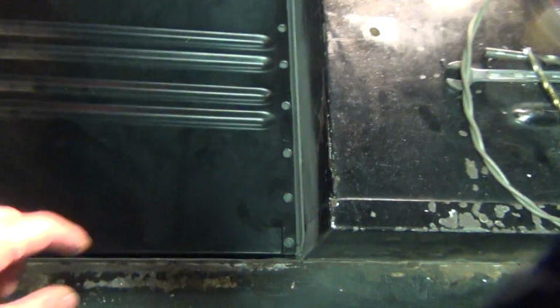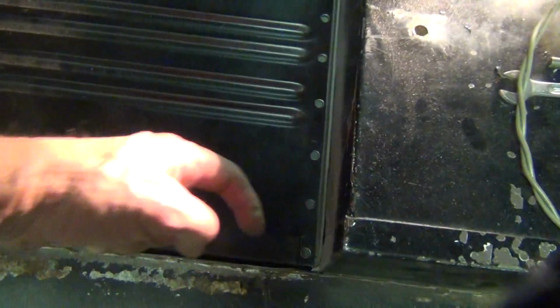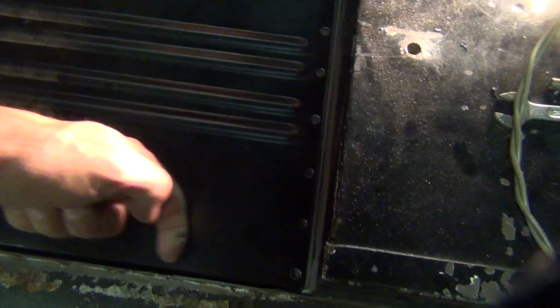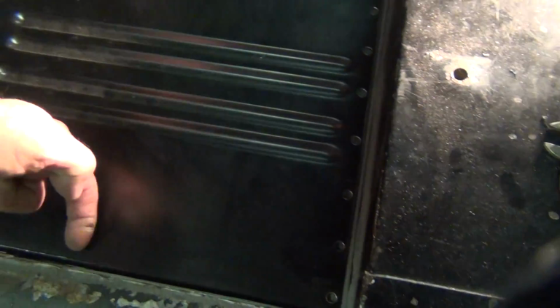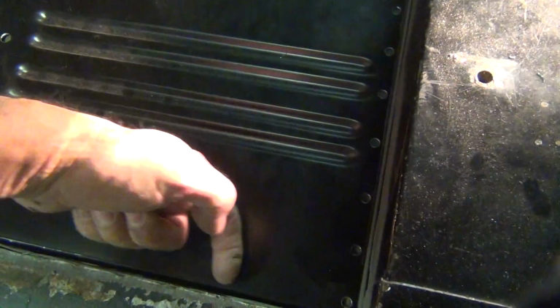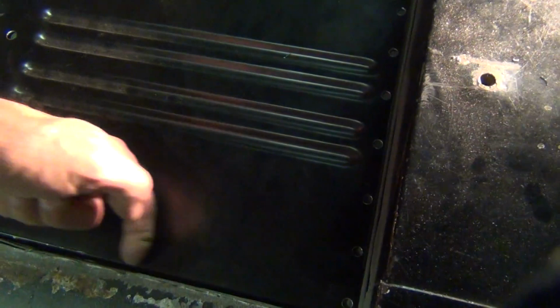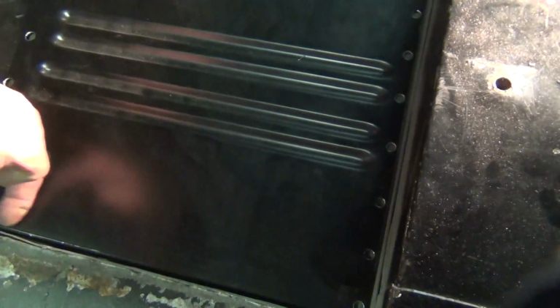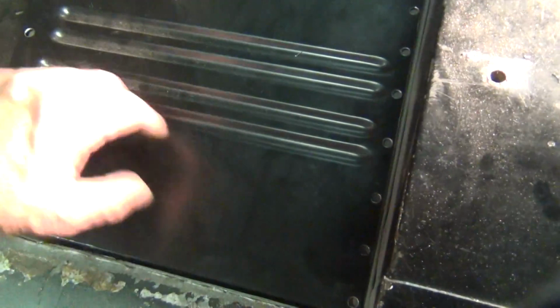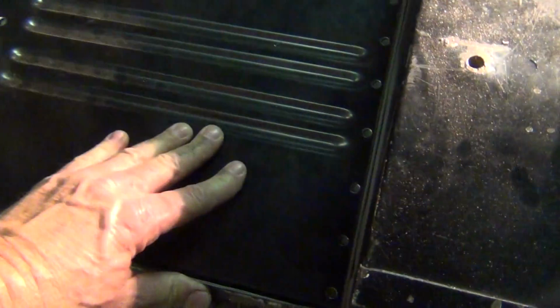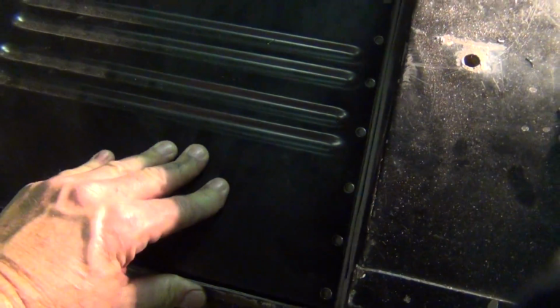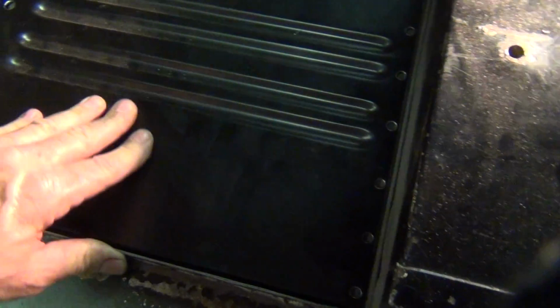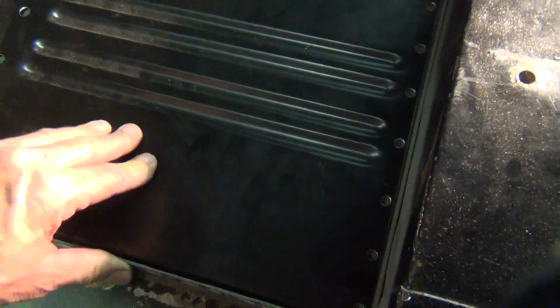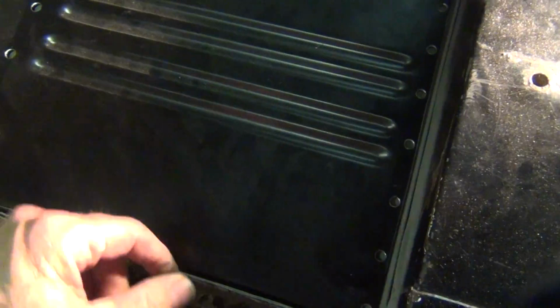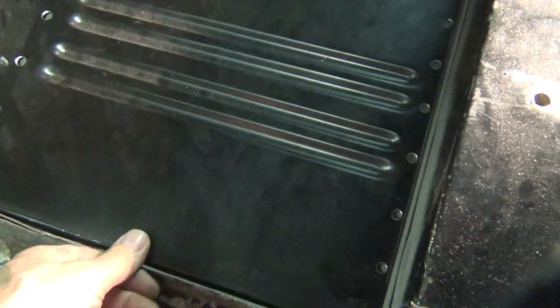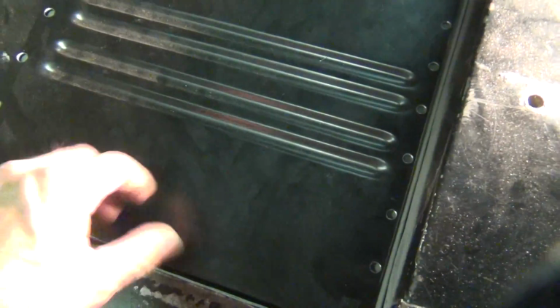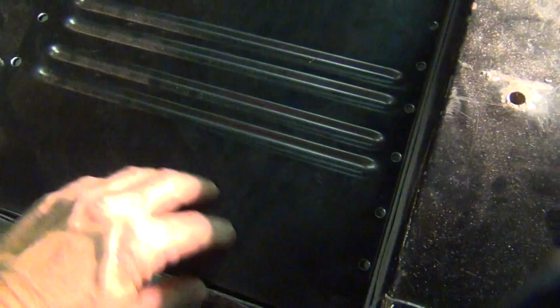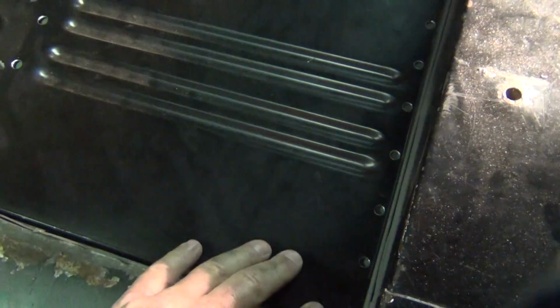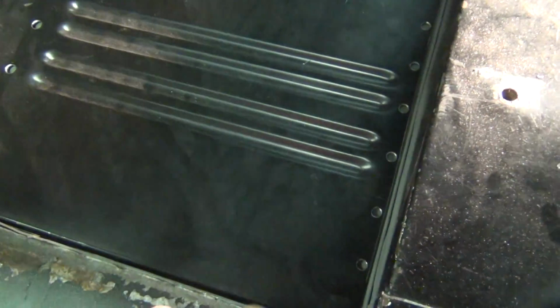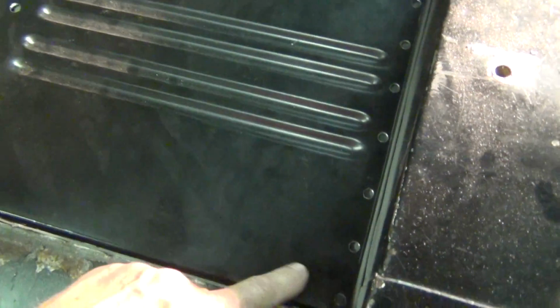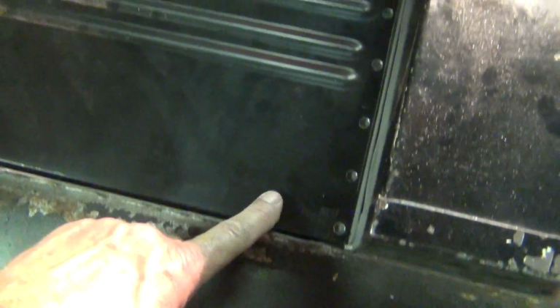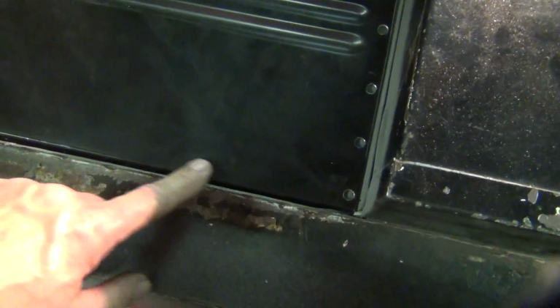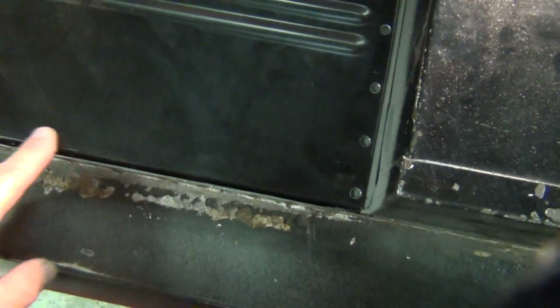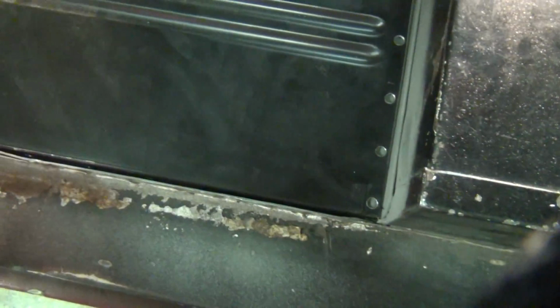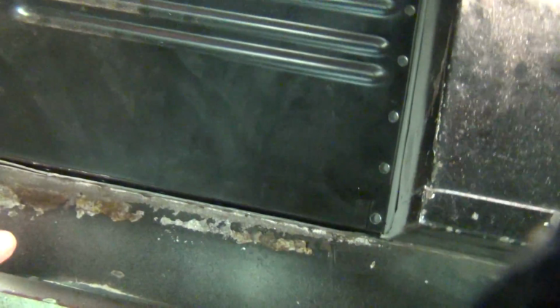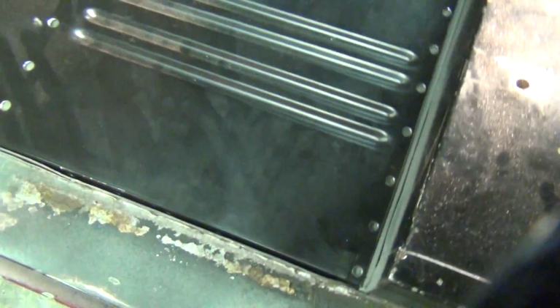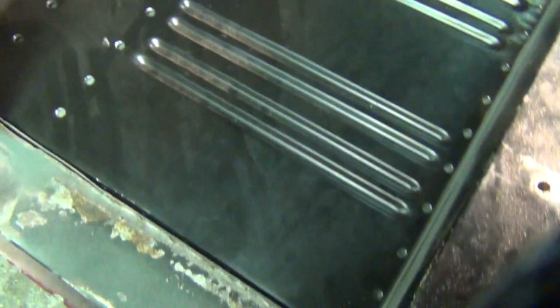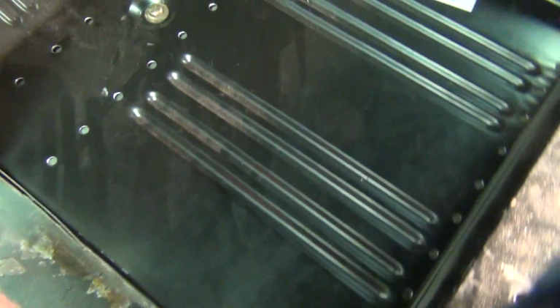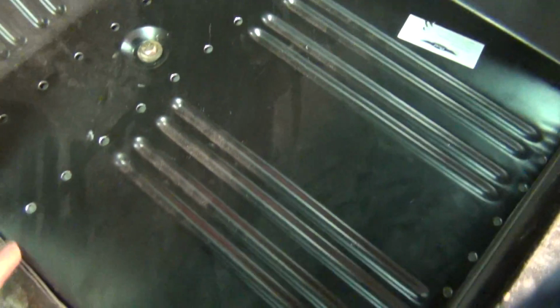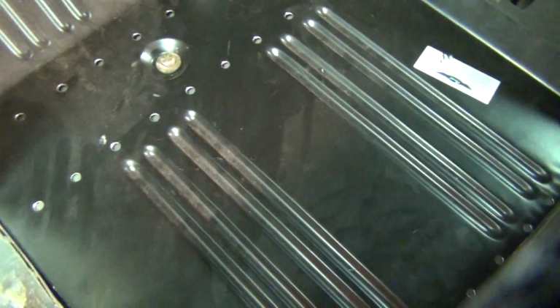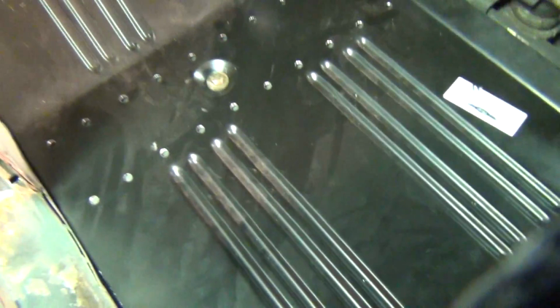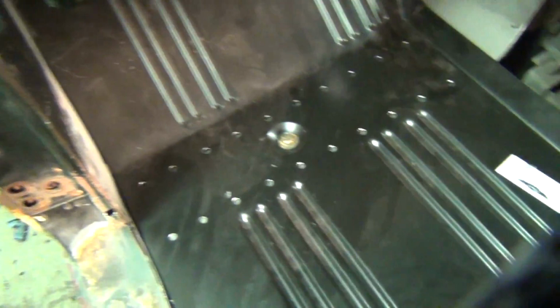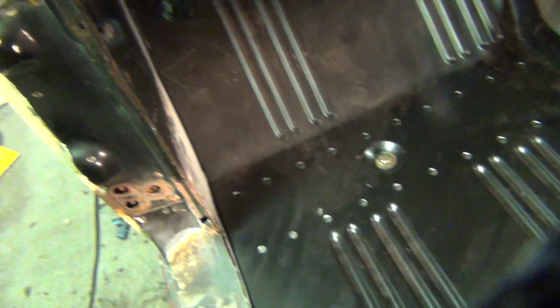That plug welds on the bottom lip here. I'll clamp all that, weld it from the underside, and then put some seam sealer in it when I'm done.